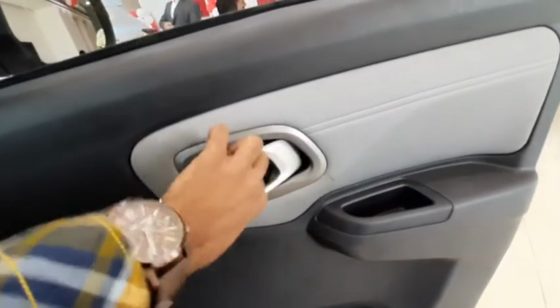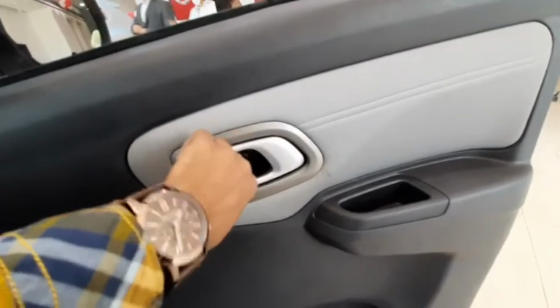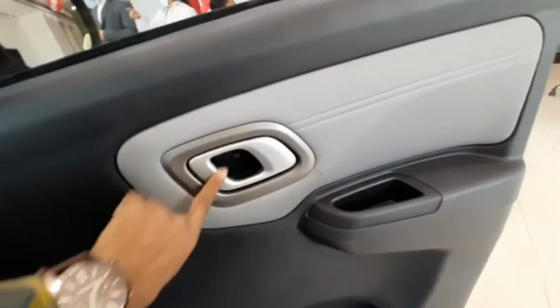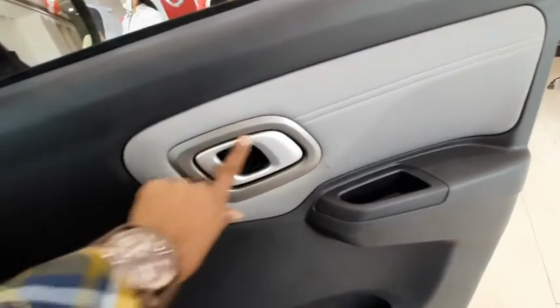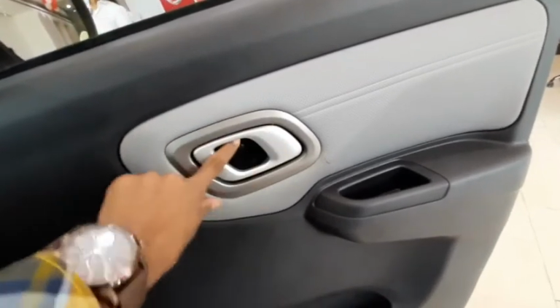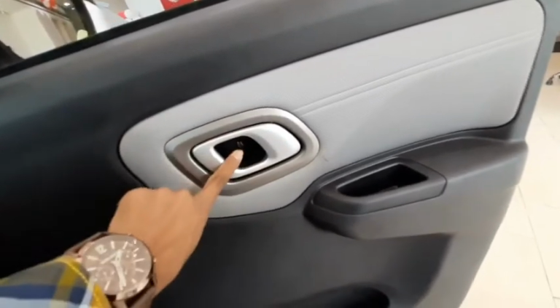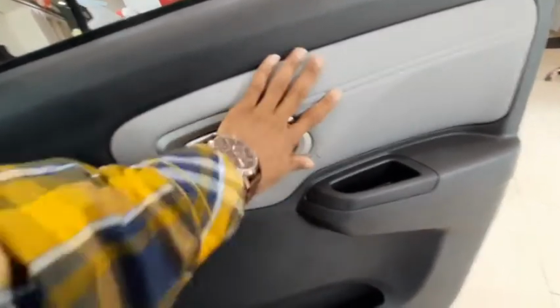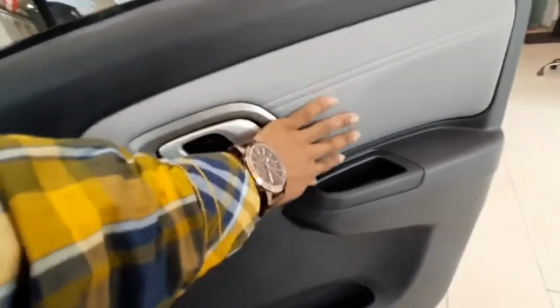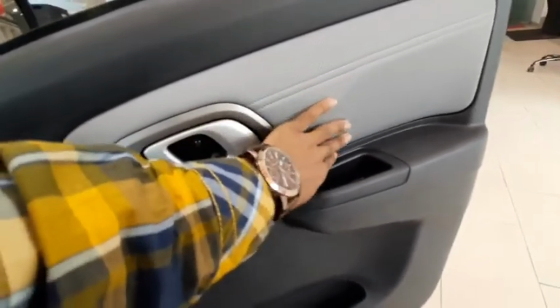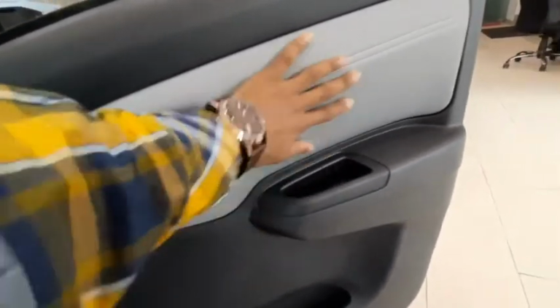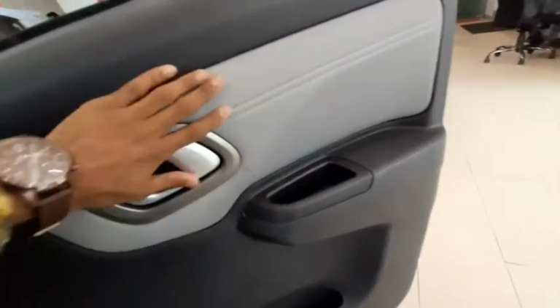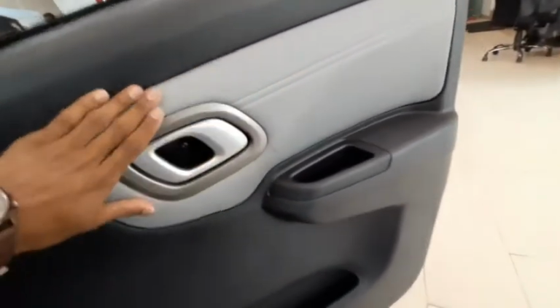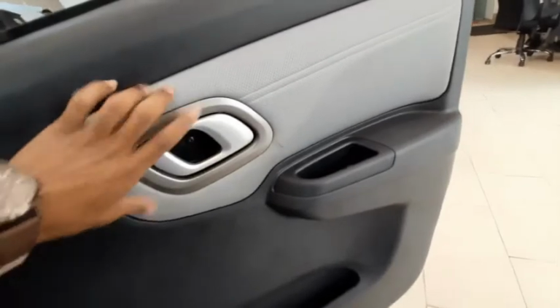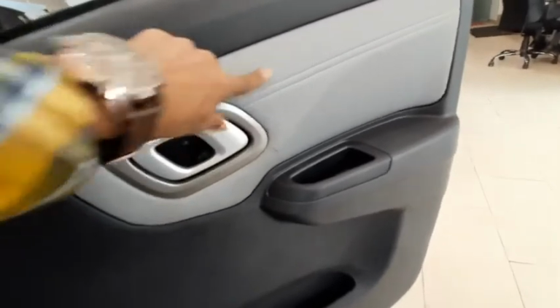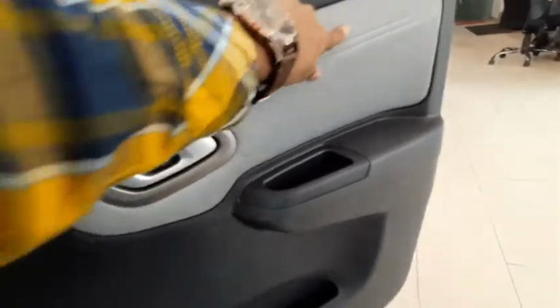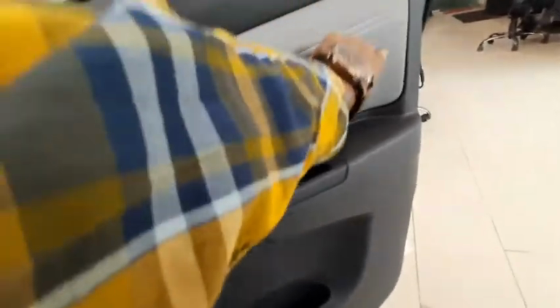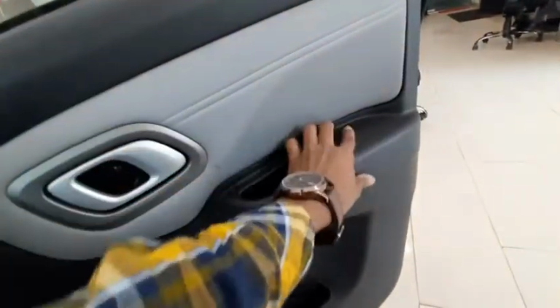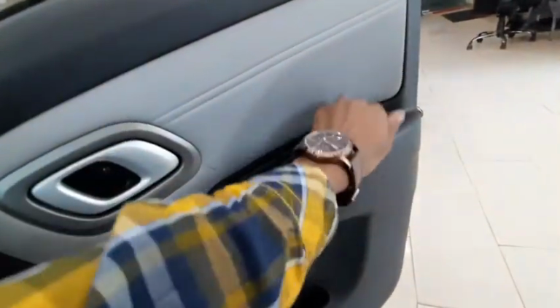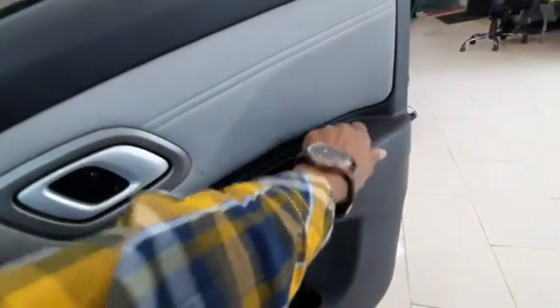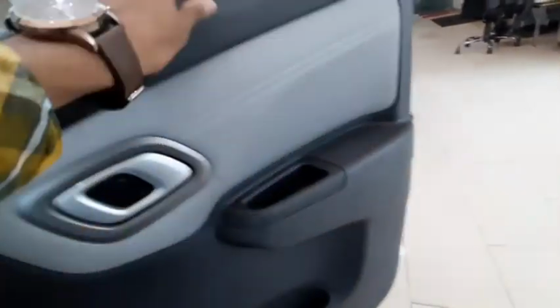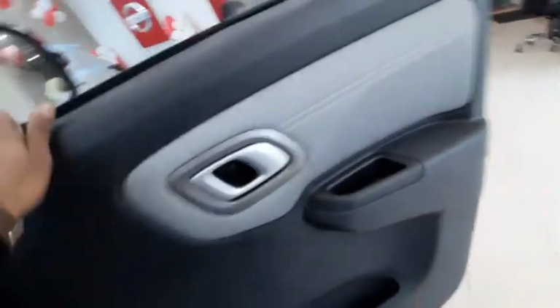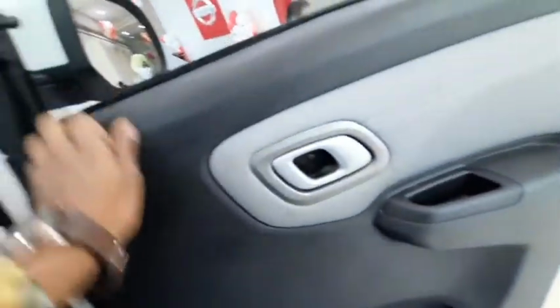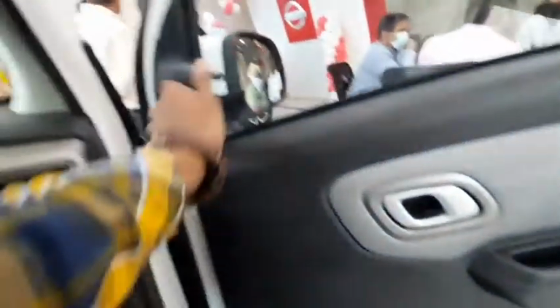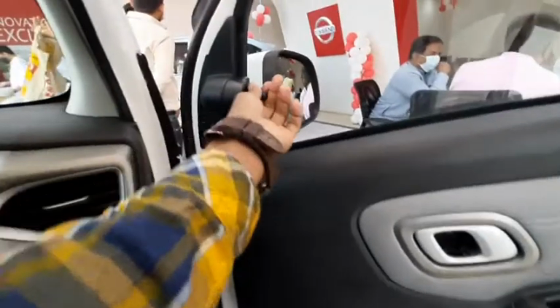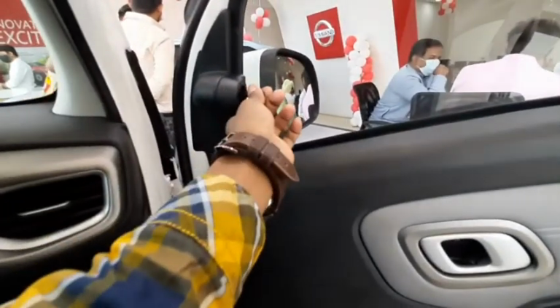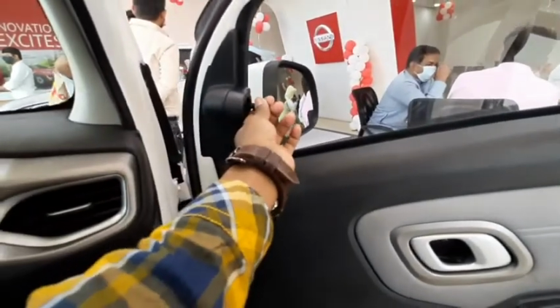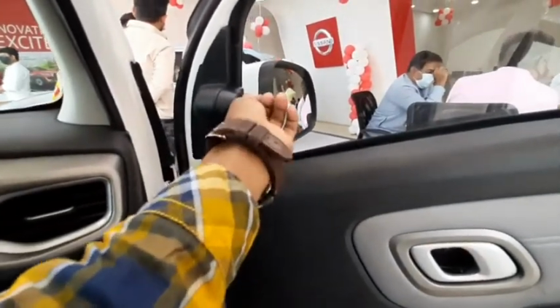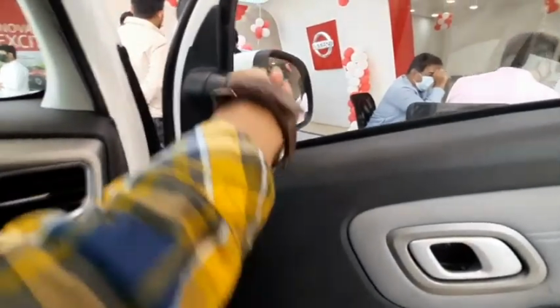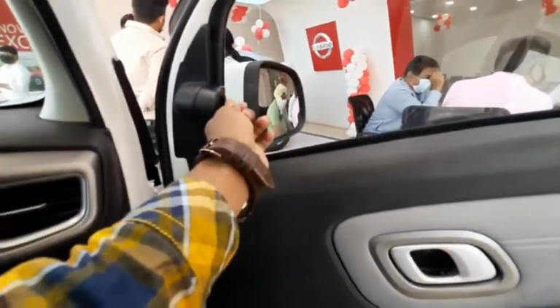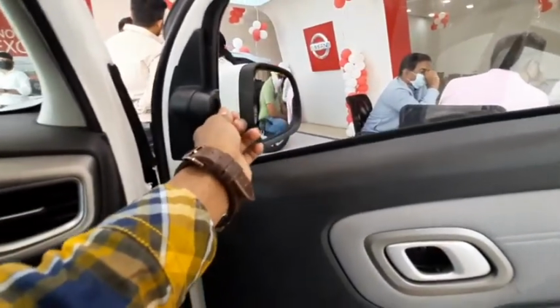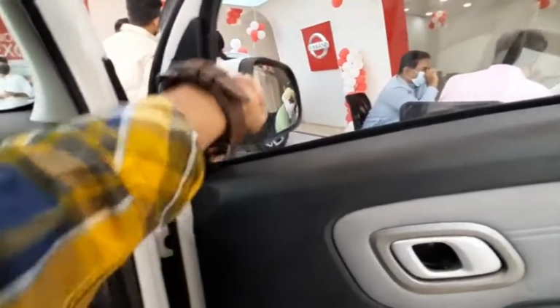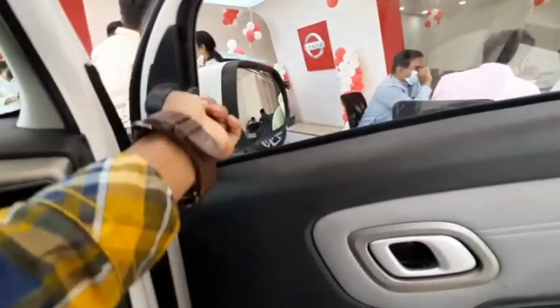Here is the silver finishing, and there is cushioning with hard plastics. The mirror adjustment is joystick-type.